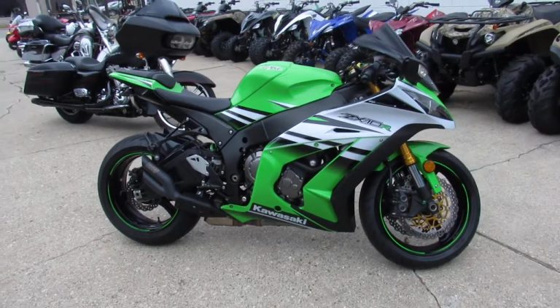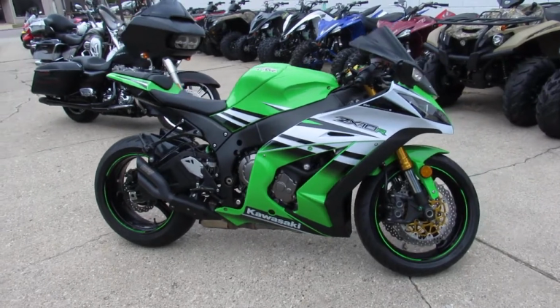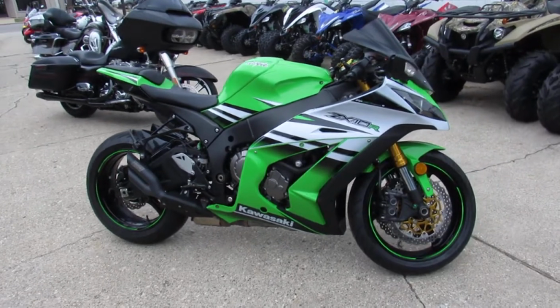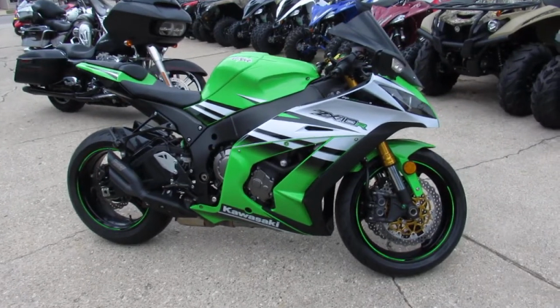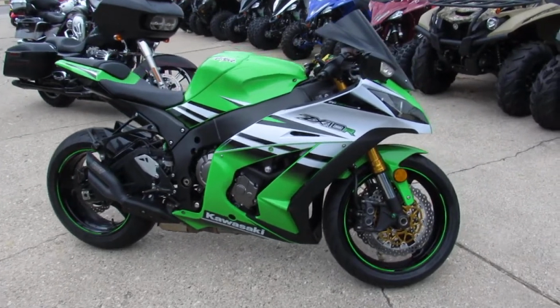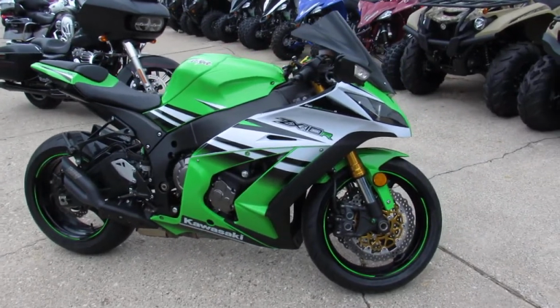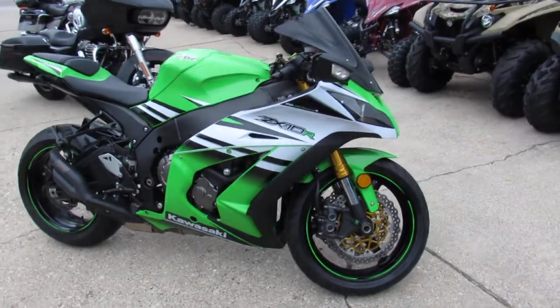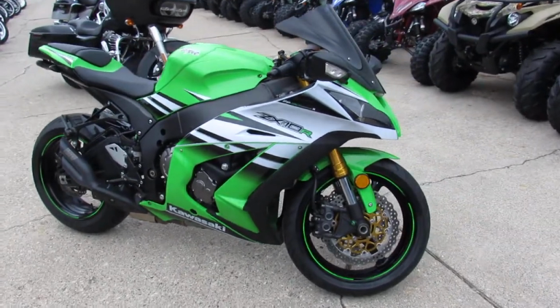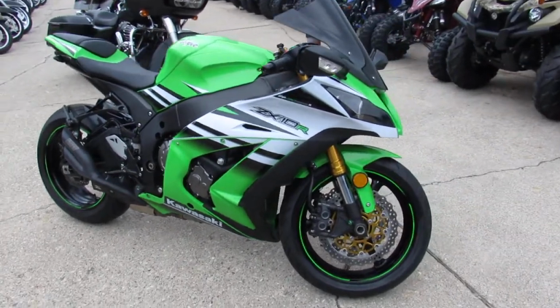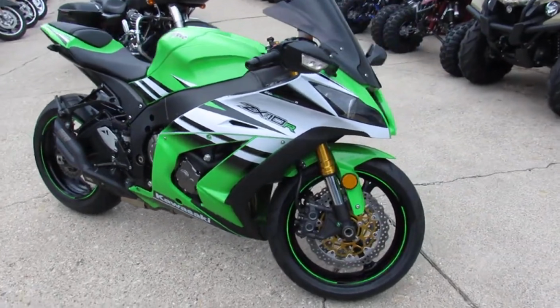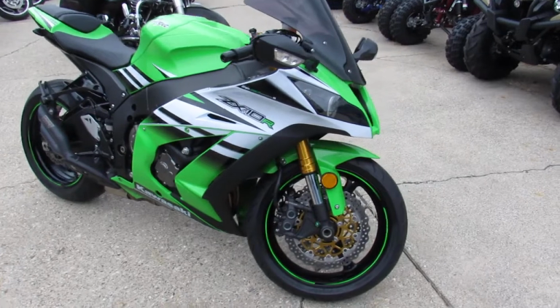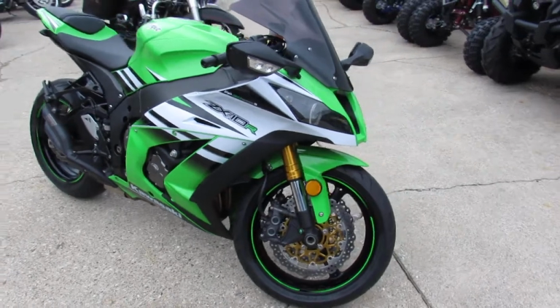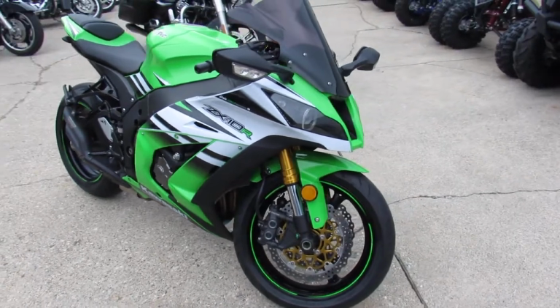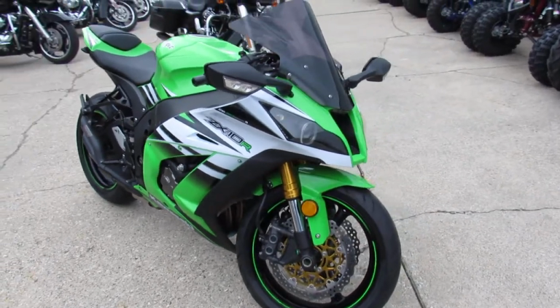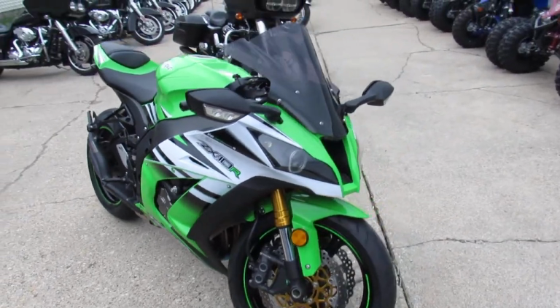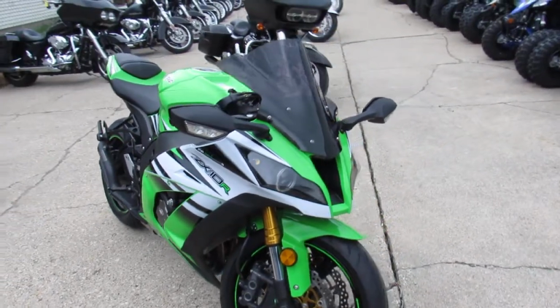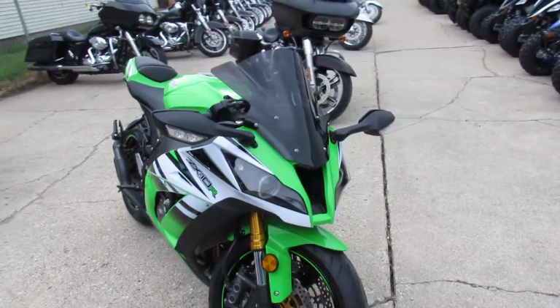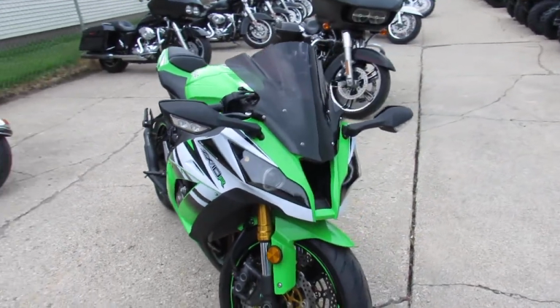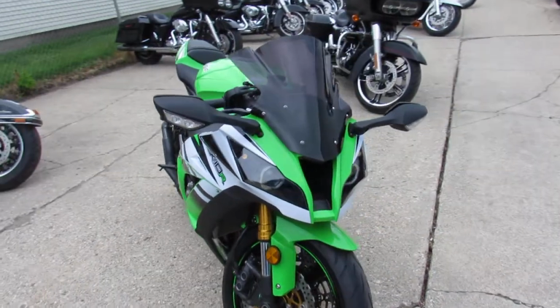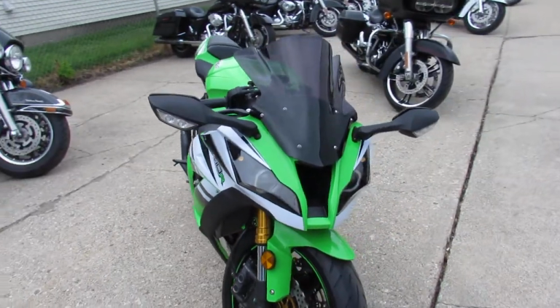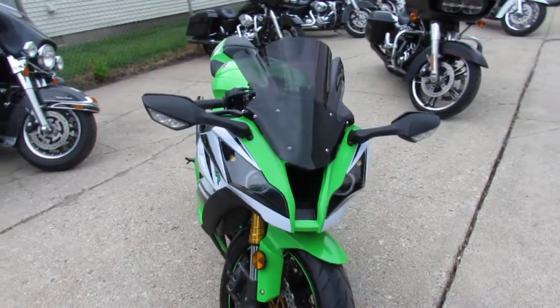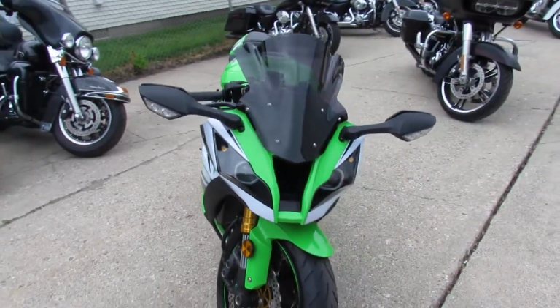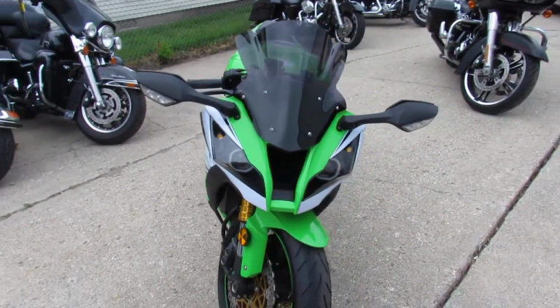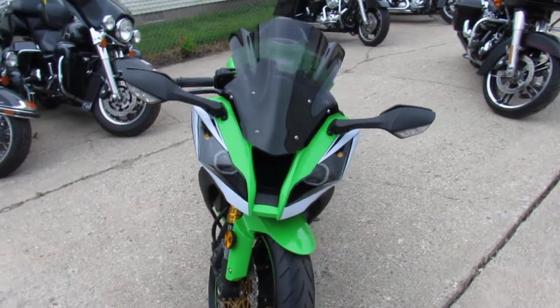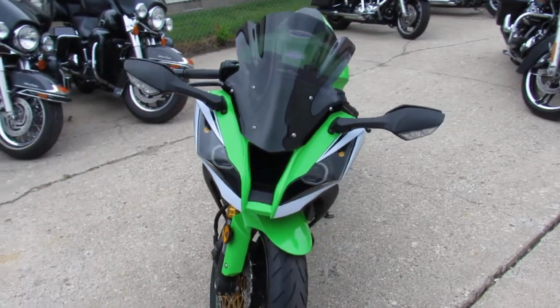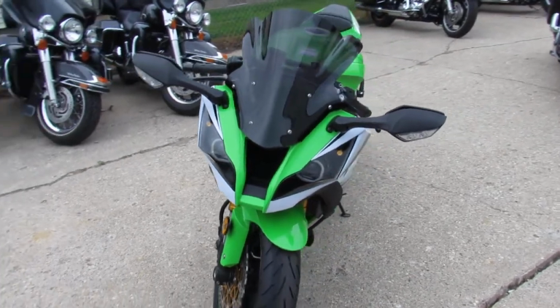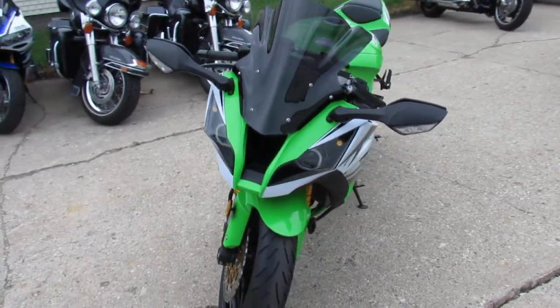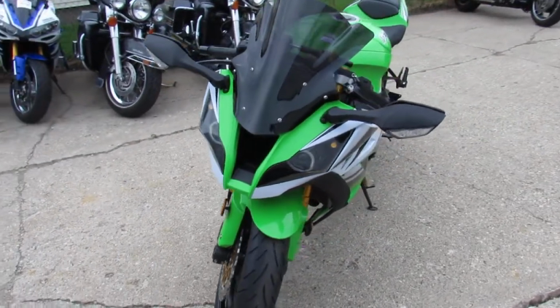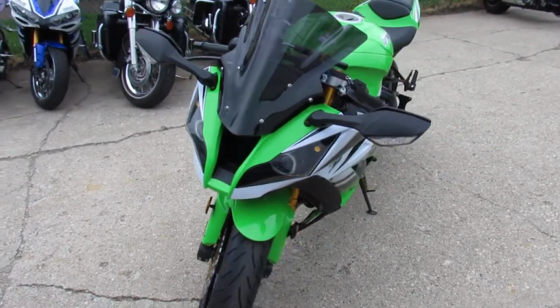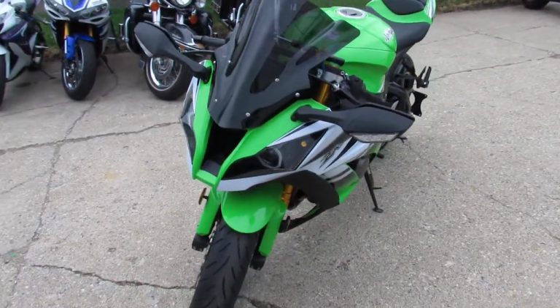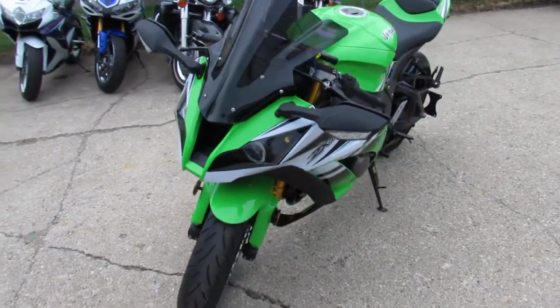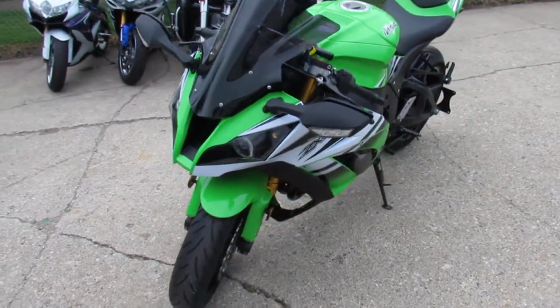Hey, thanks for checking out our bike here at Approval Powersports. We've got another low mileage used Kawasaki Ninja ZX10 for sale, only 5,938 miles.